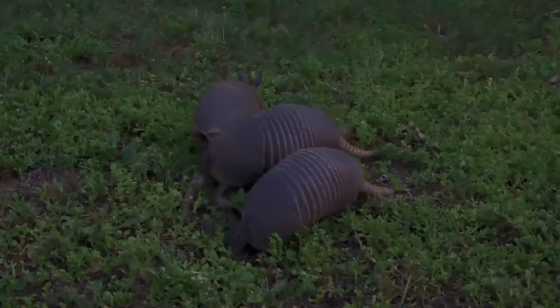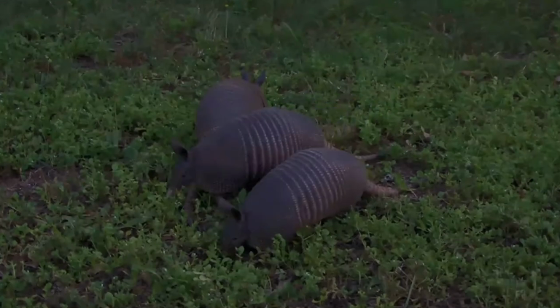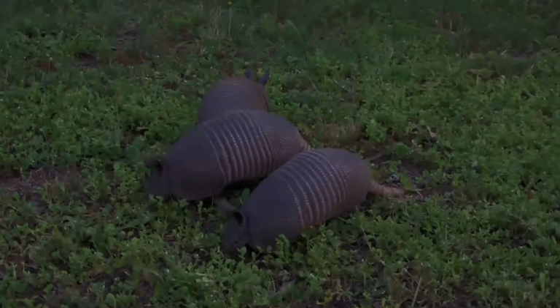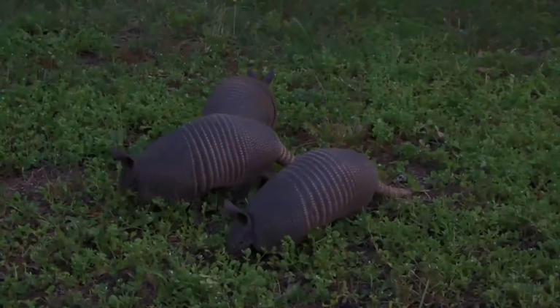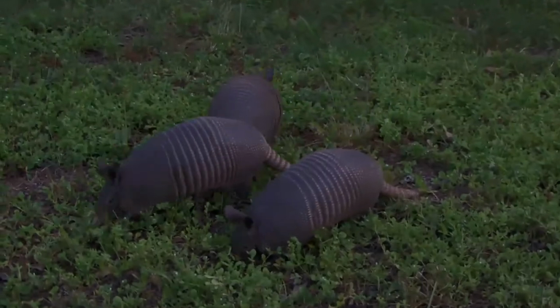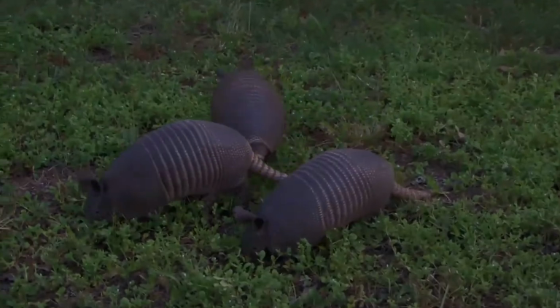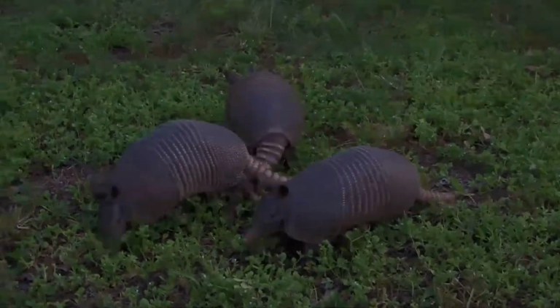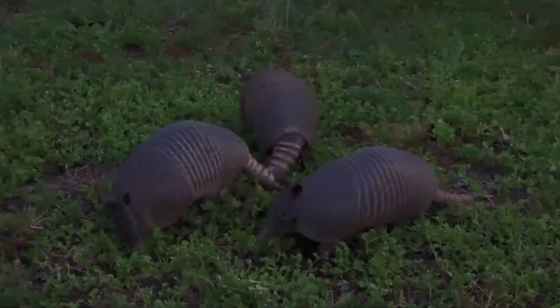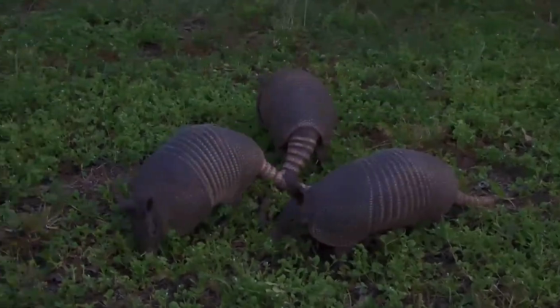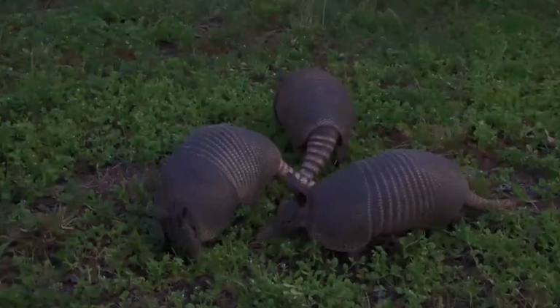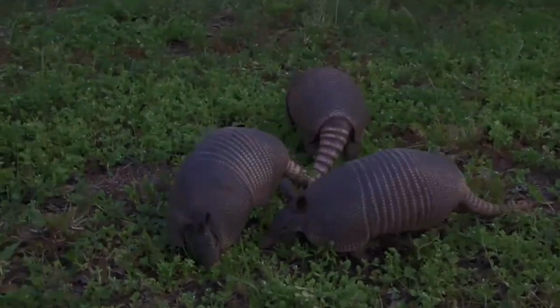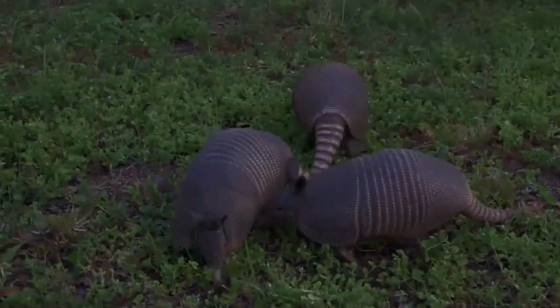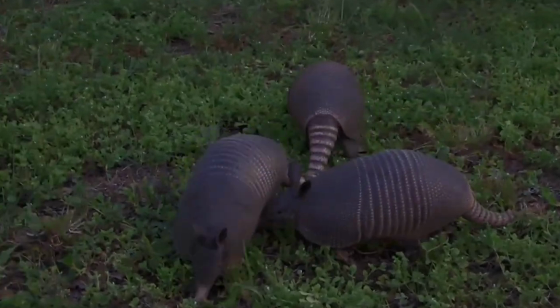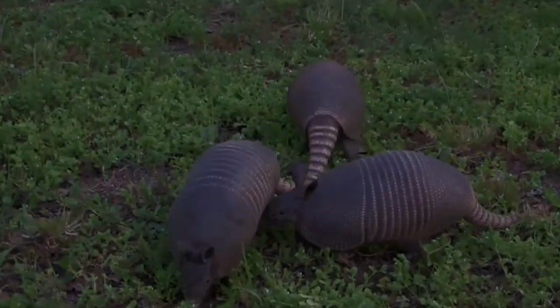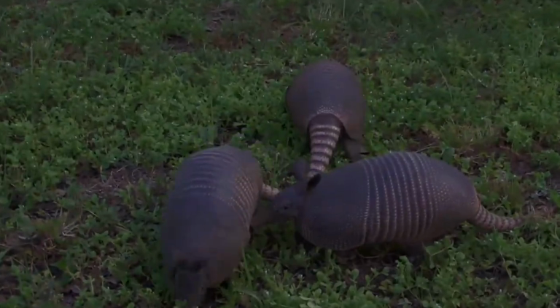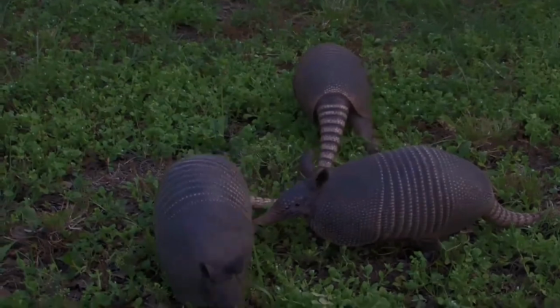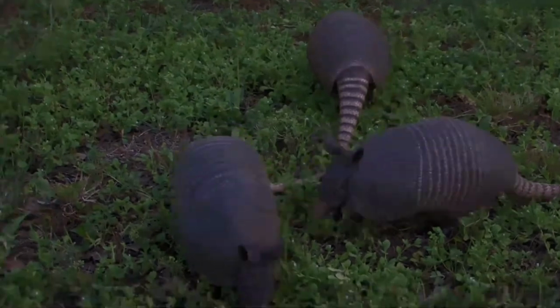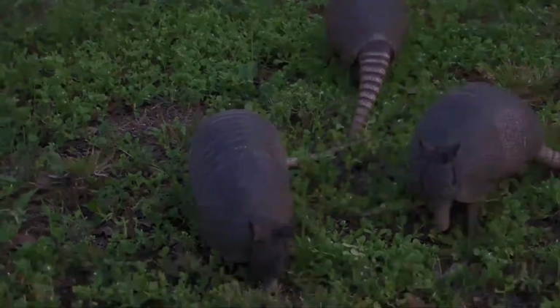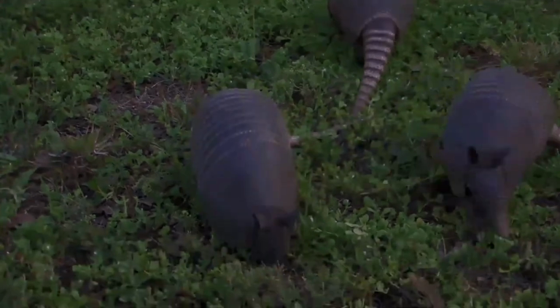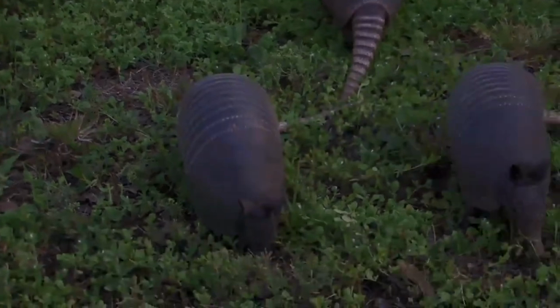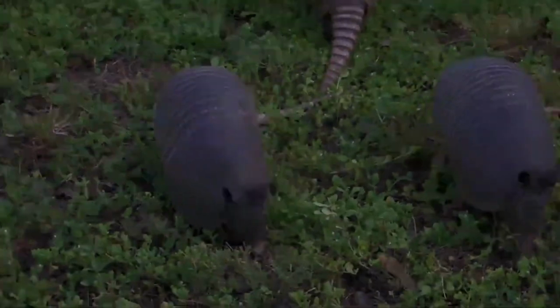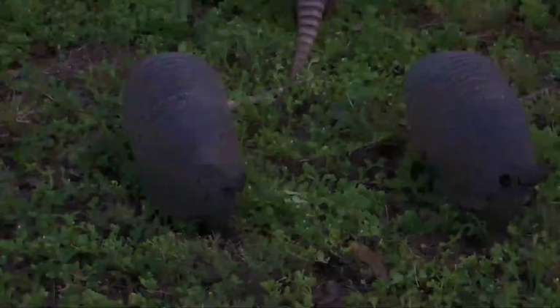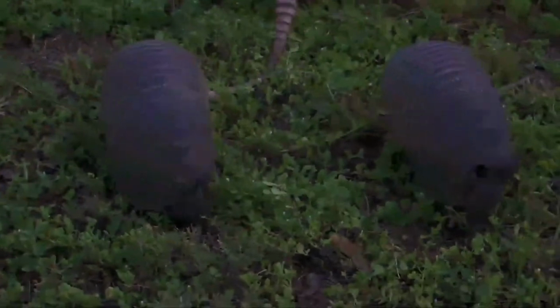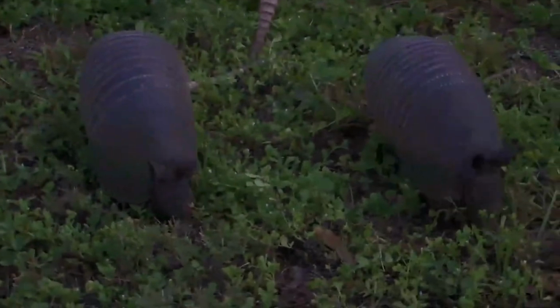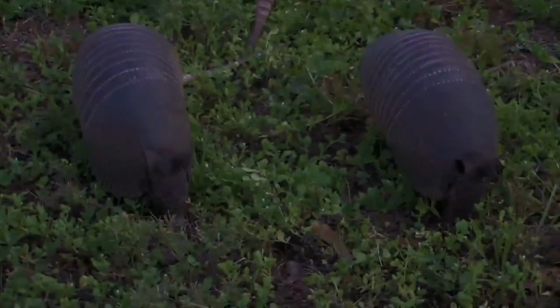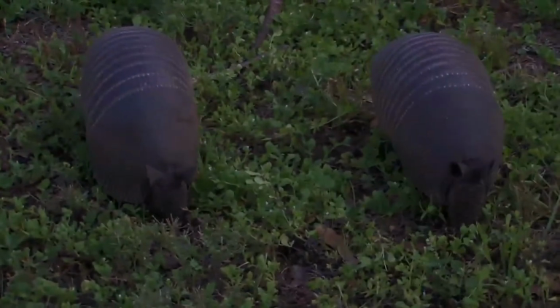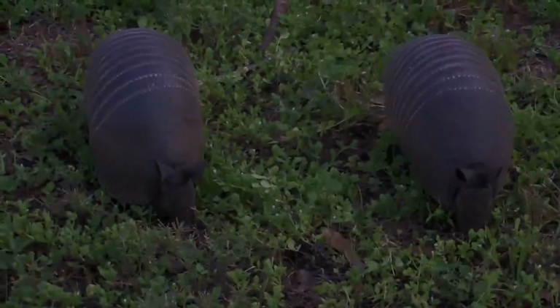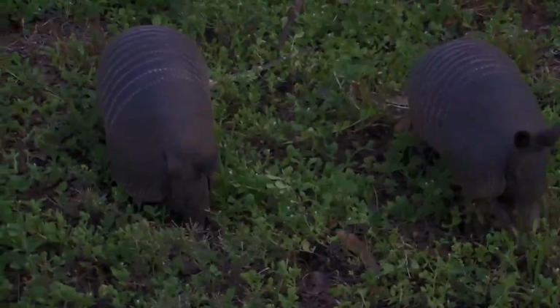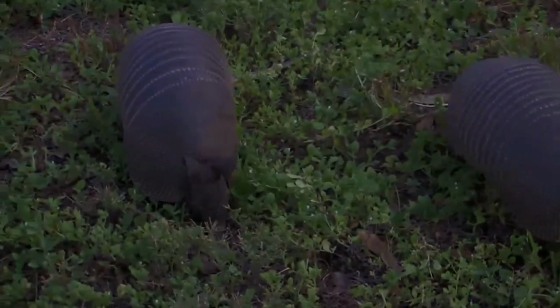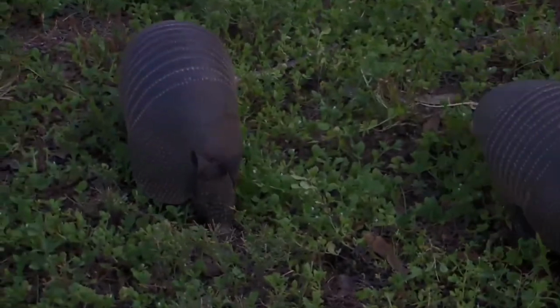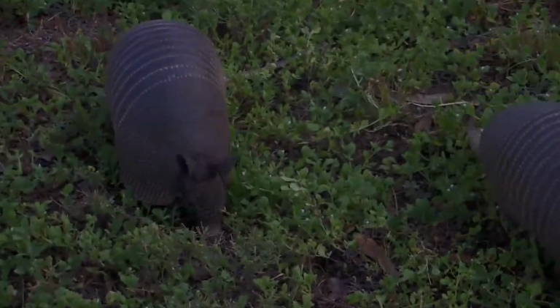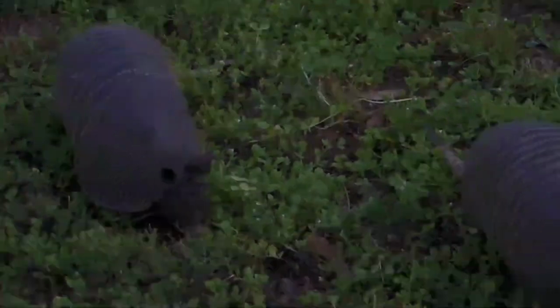The nine-banded armadillo prefers to build burrows in moist soil near the creeks, streams, and arroyos around which it lives and feeds.